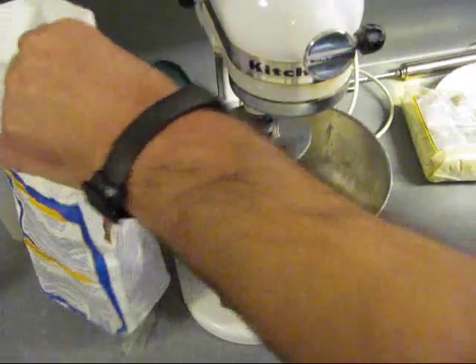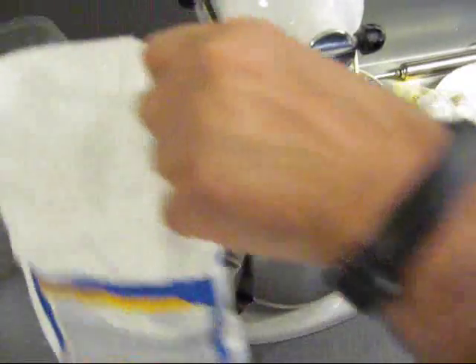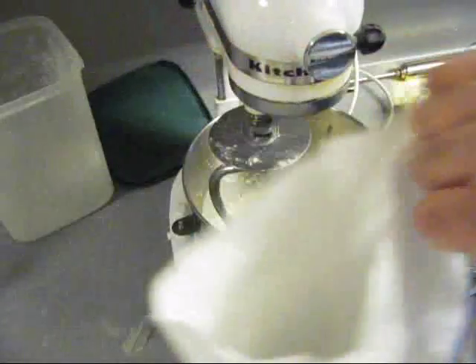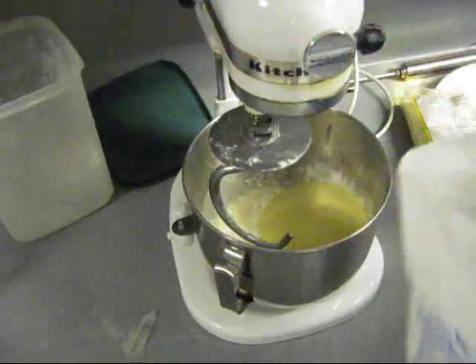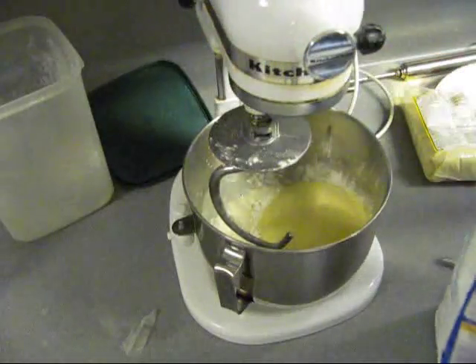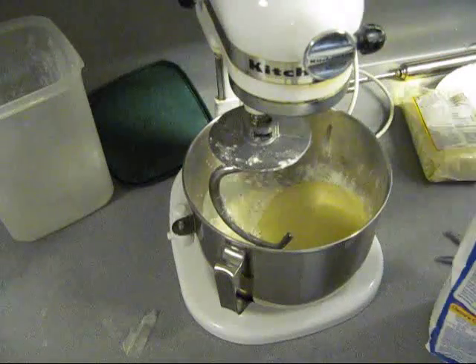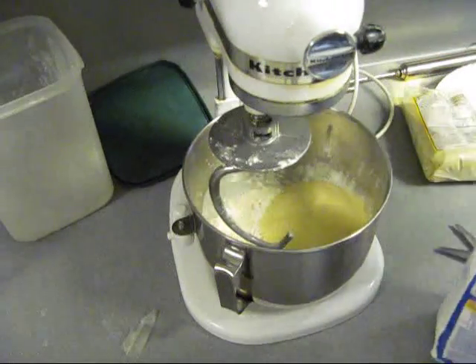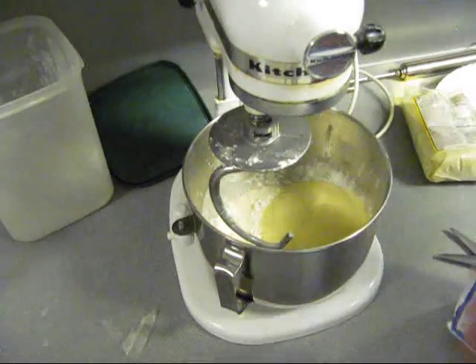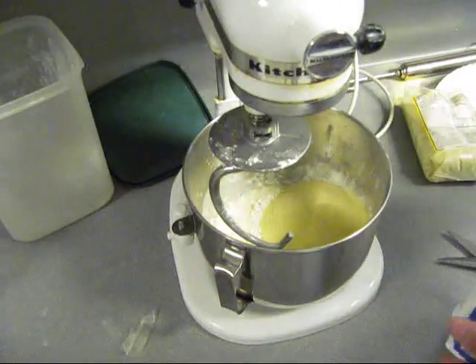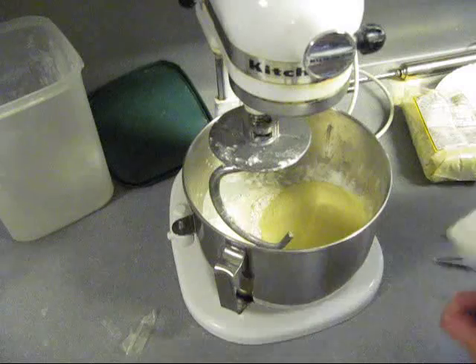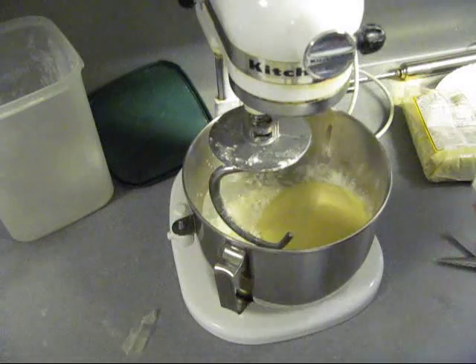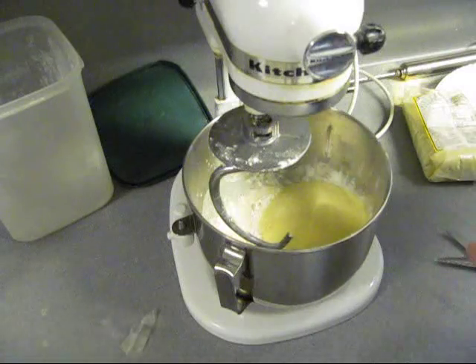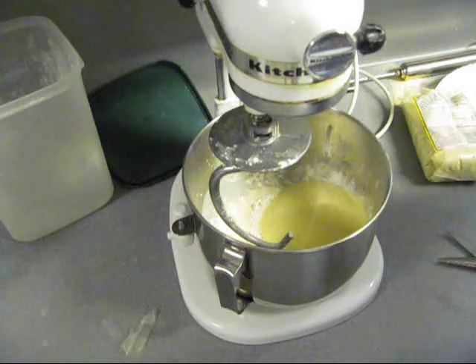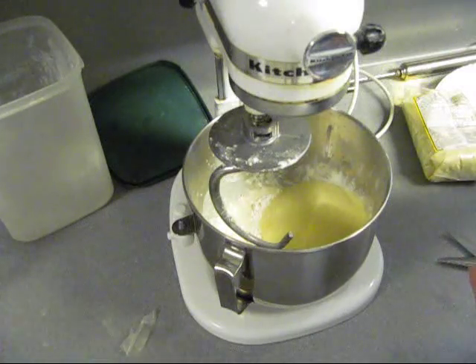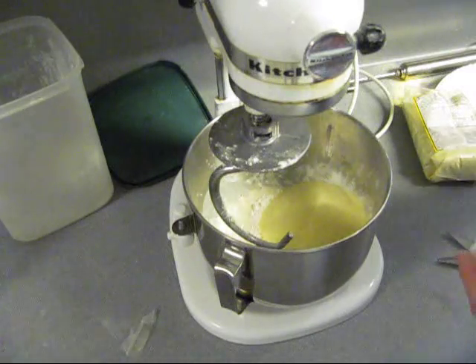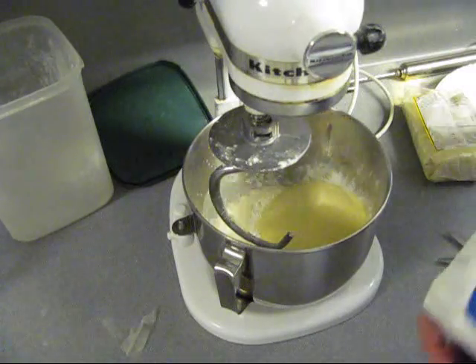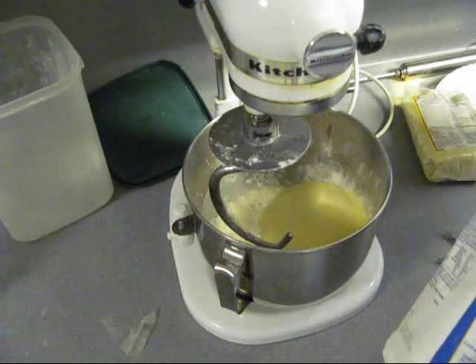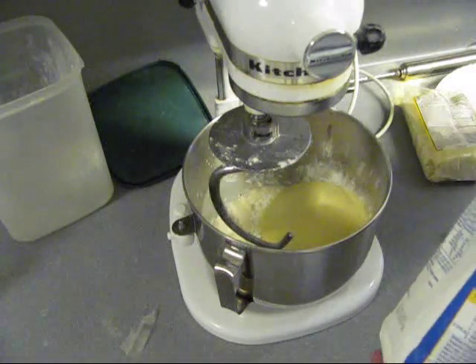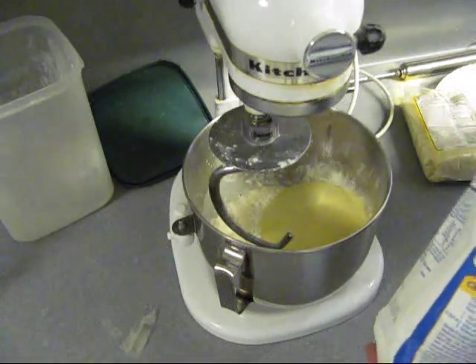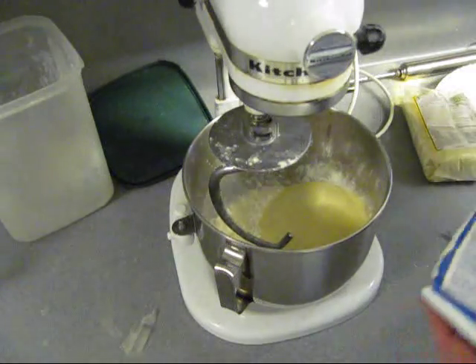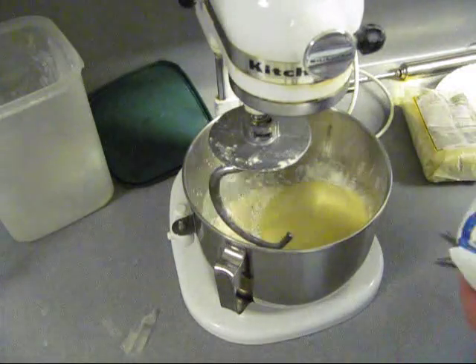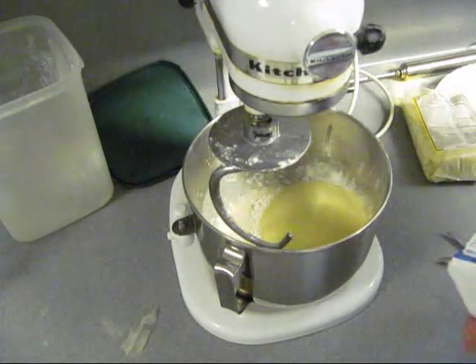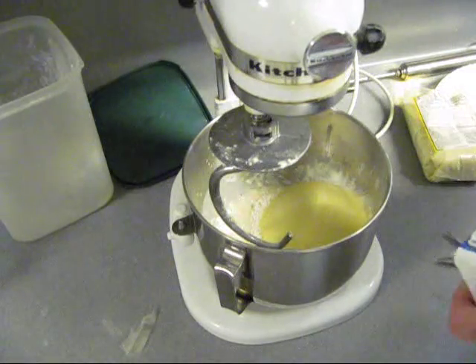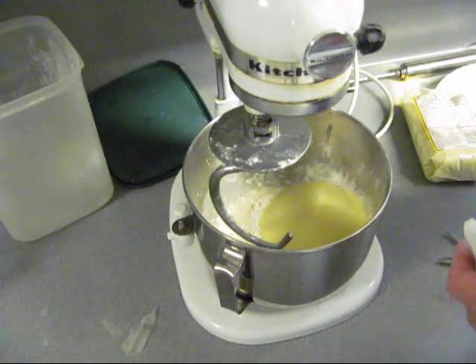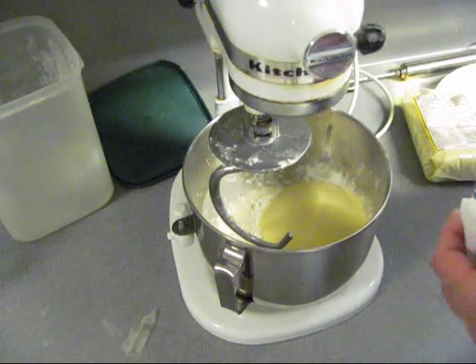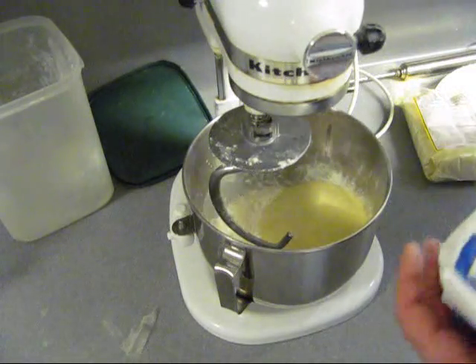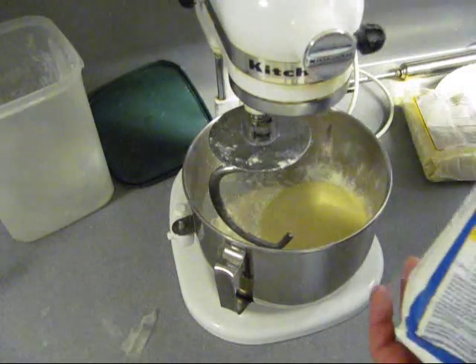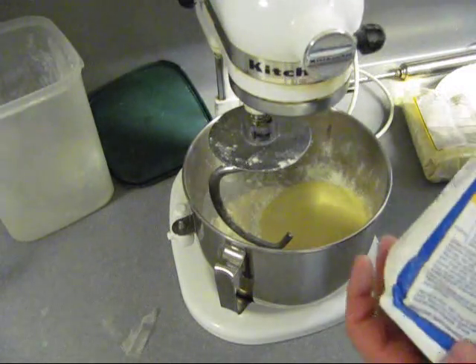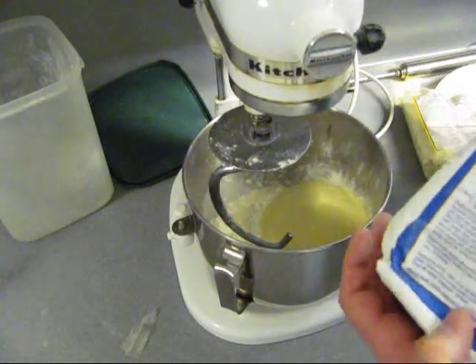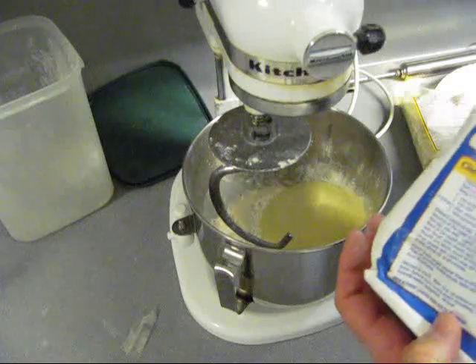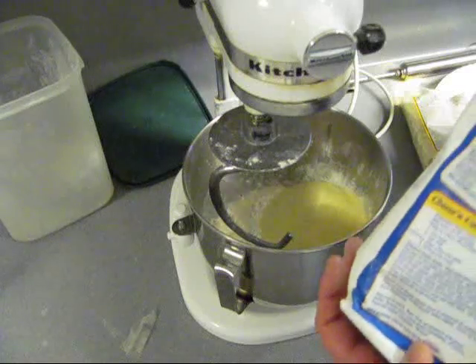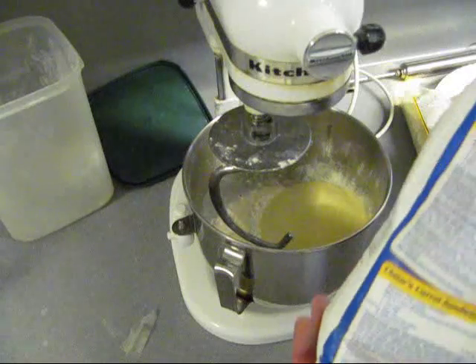One more cup of bread flour. You're getting a little flour on you there, JB.